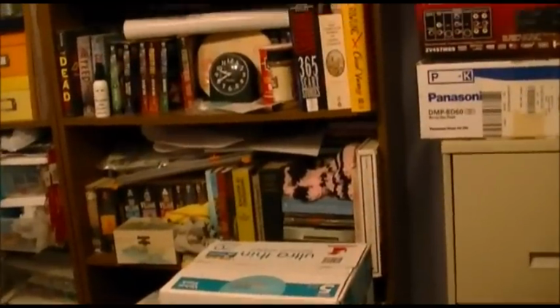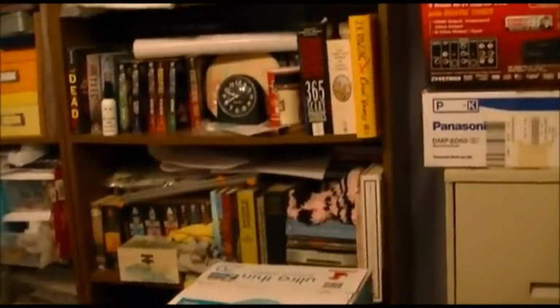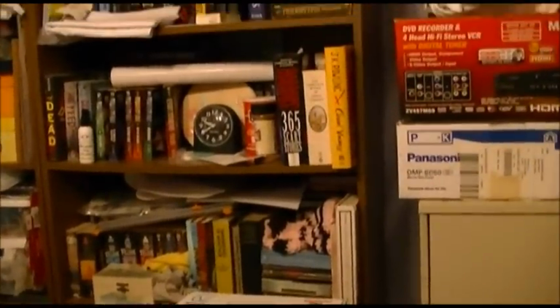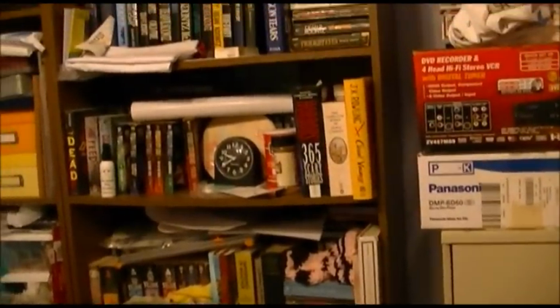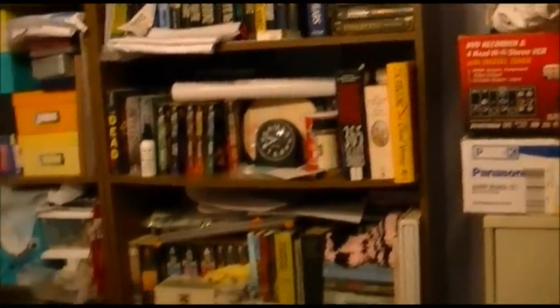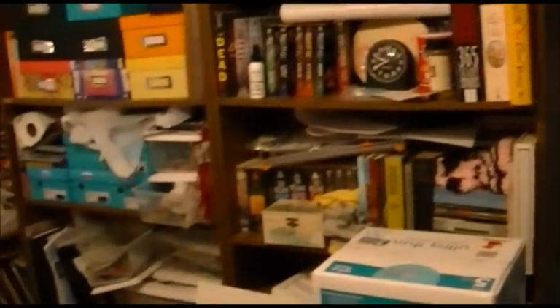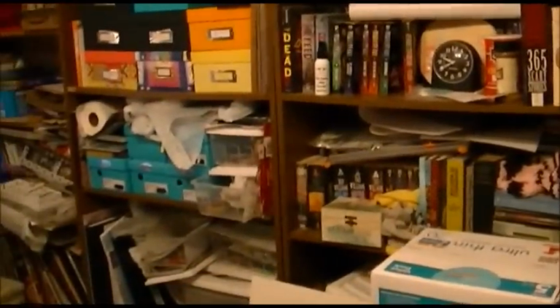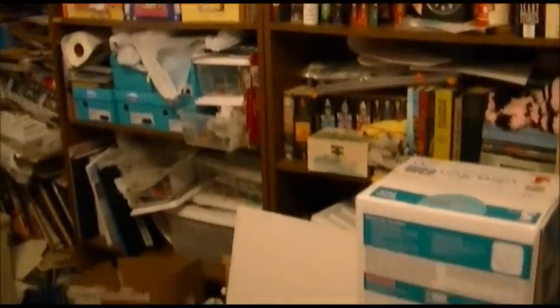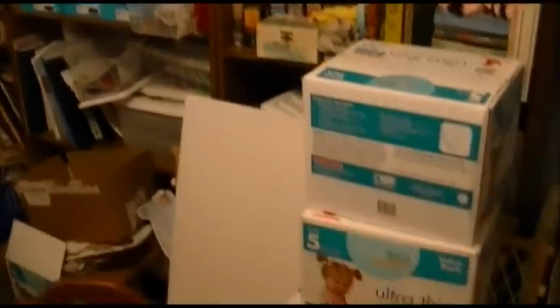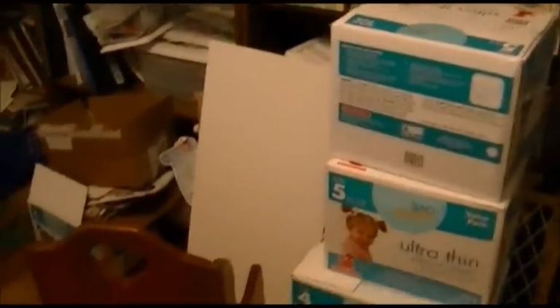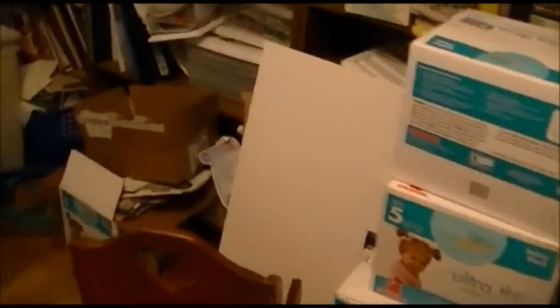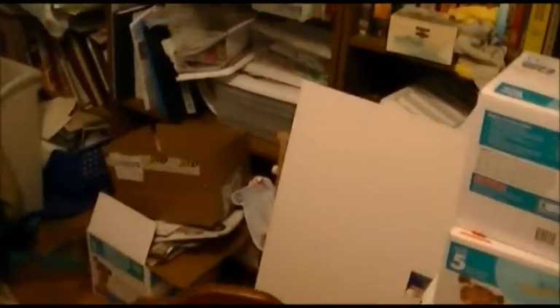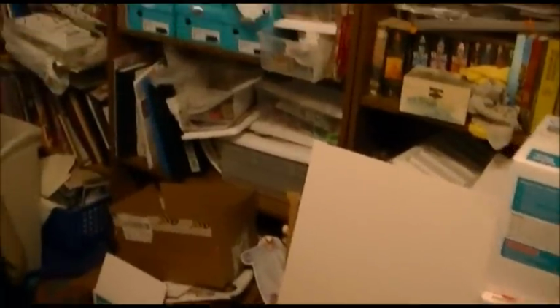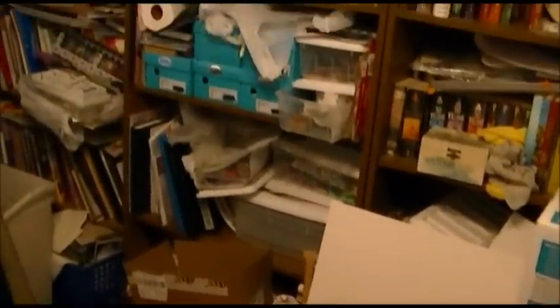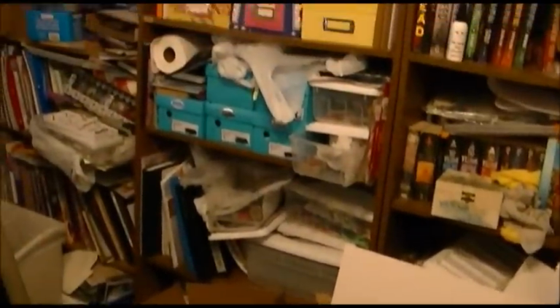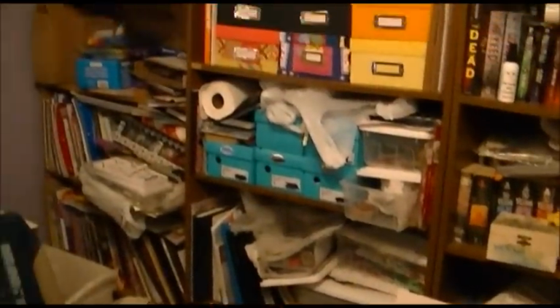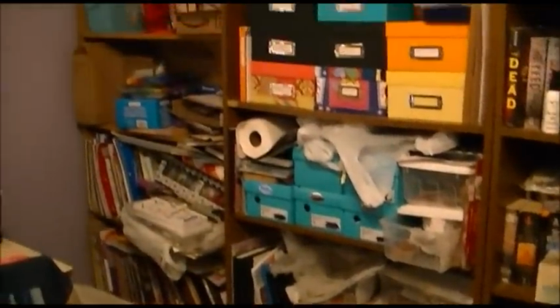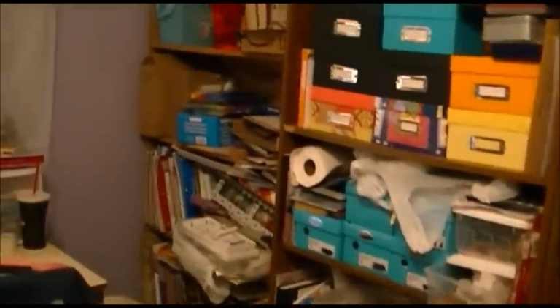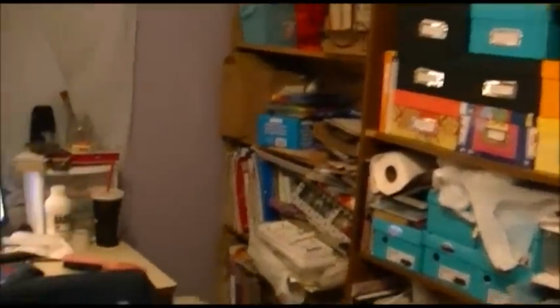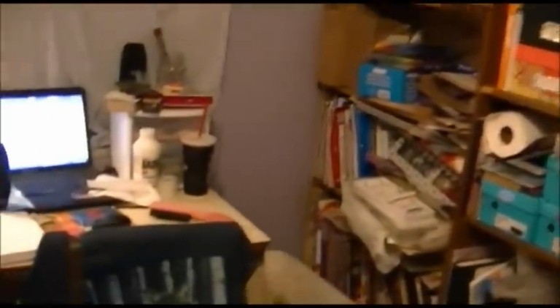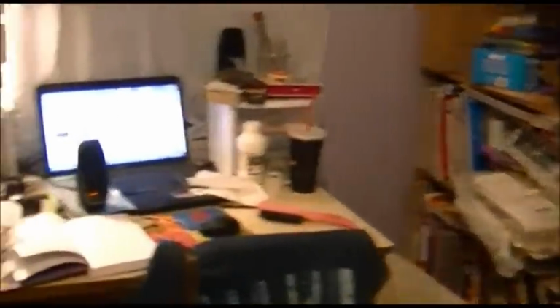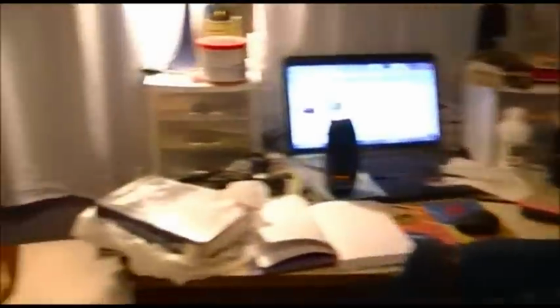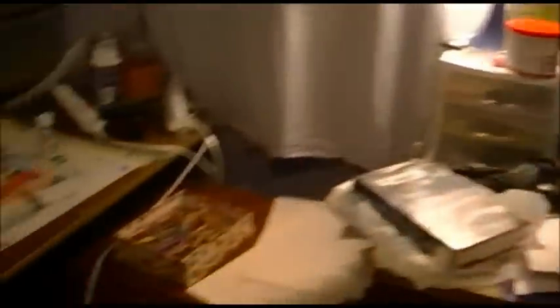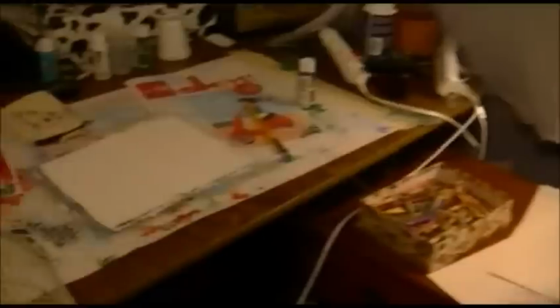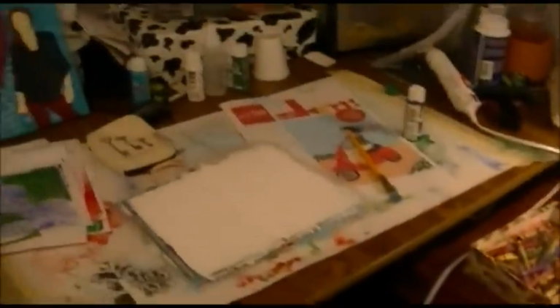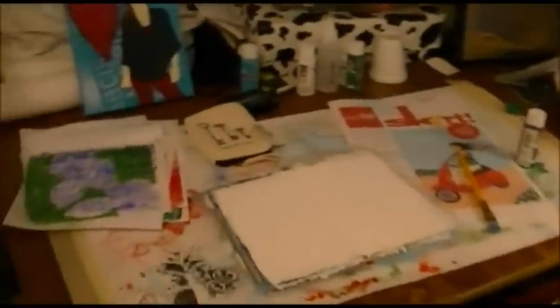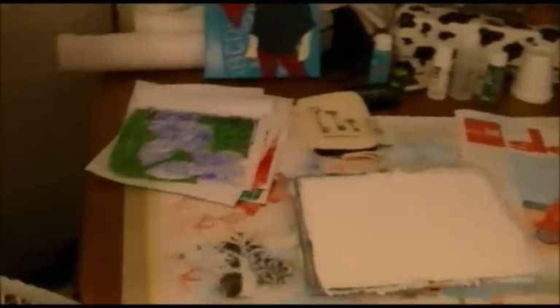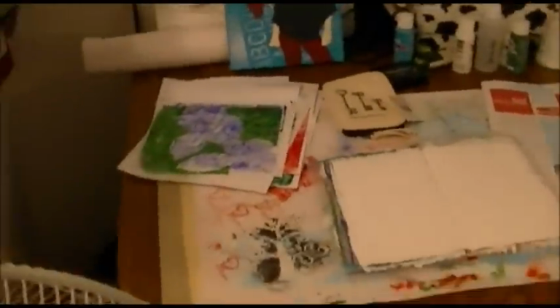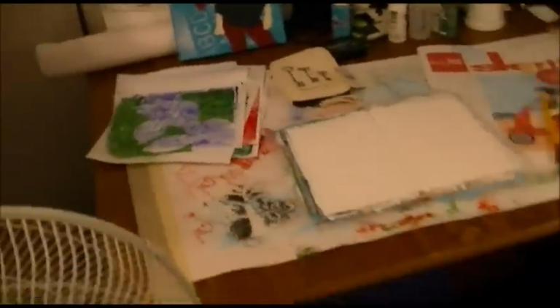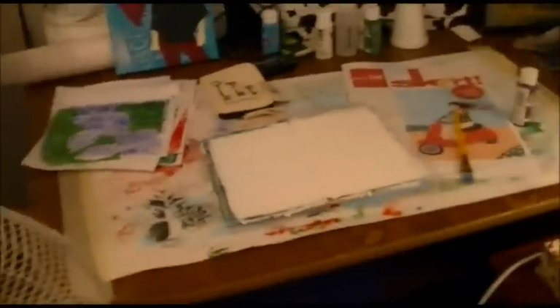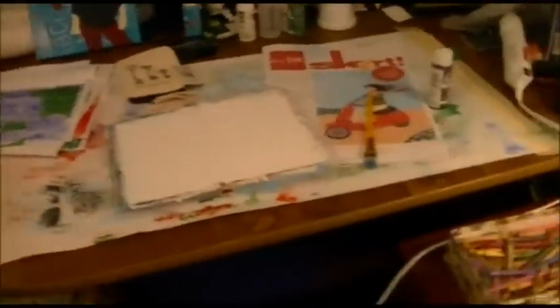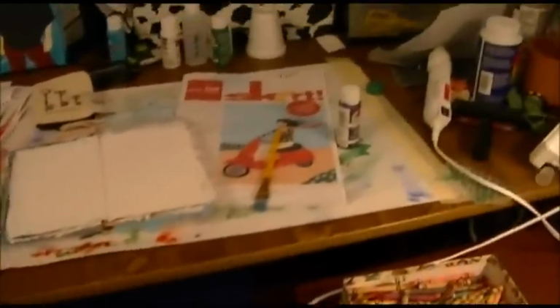First of all, my craft room has turned into a hot mess. I really need to get in here and organize to make crafting more feasible. I do have a little bit of an open space over here — it's where I am working on my projects currently.